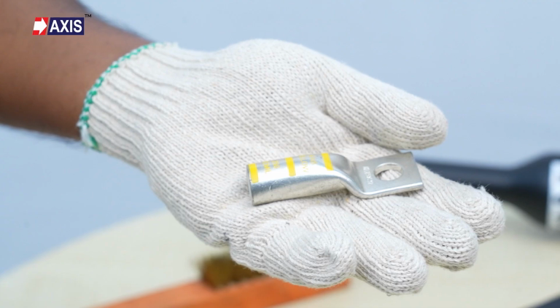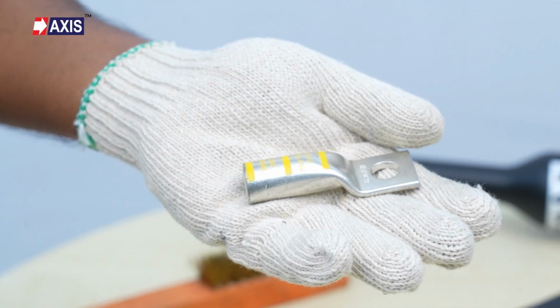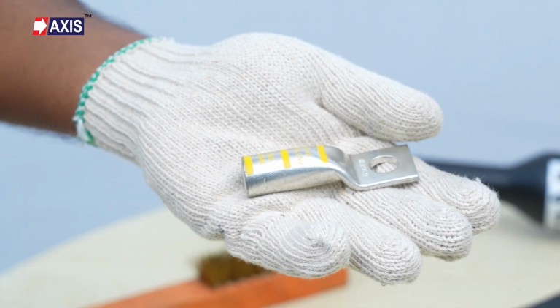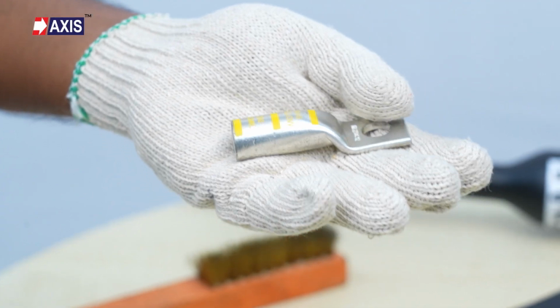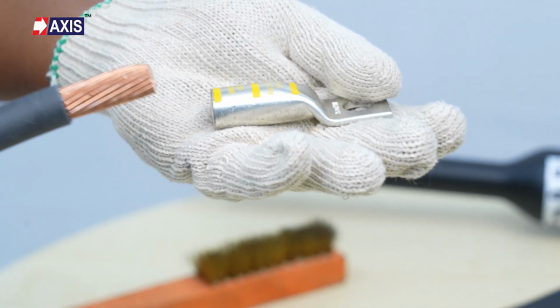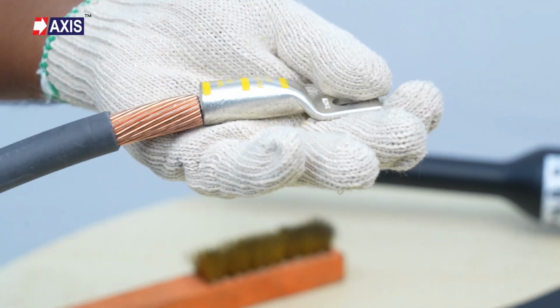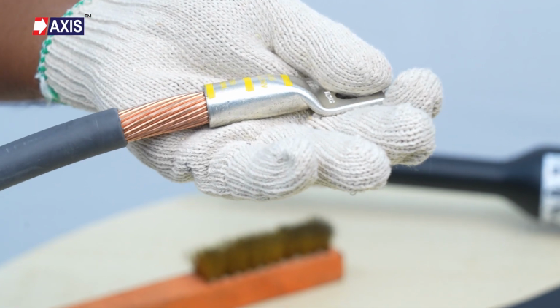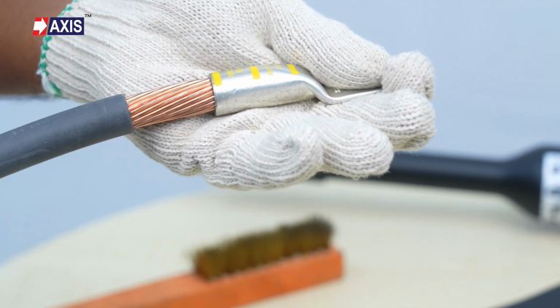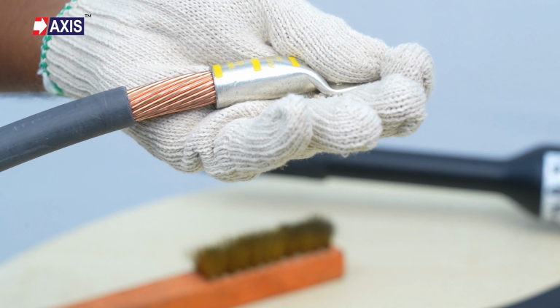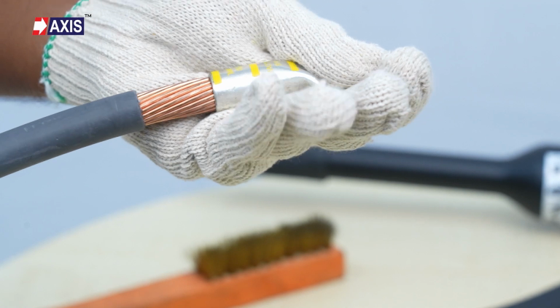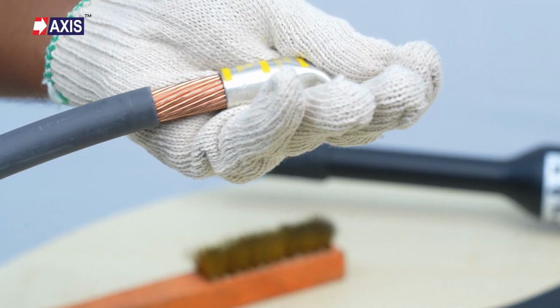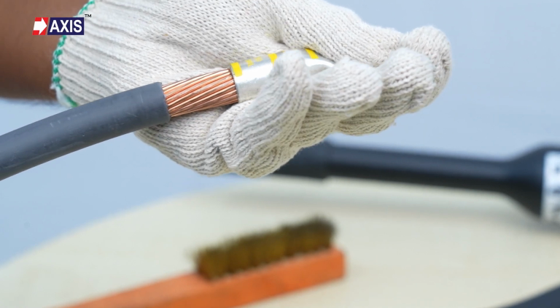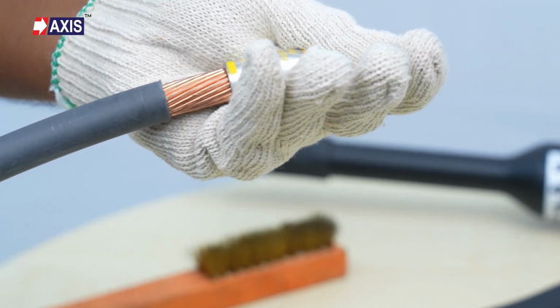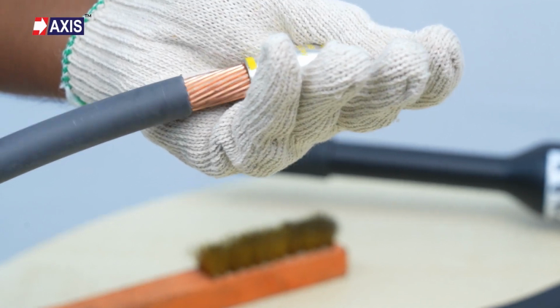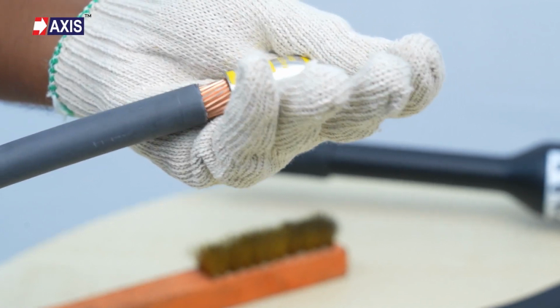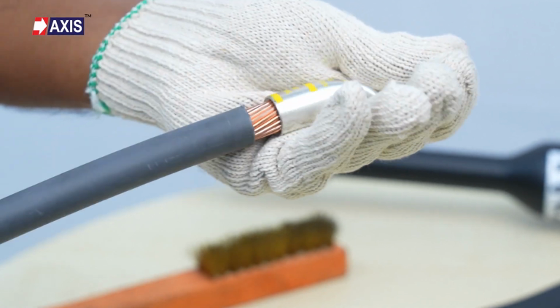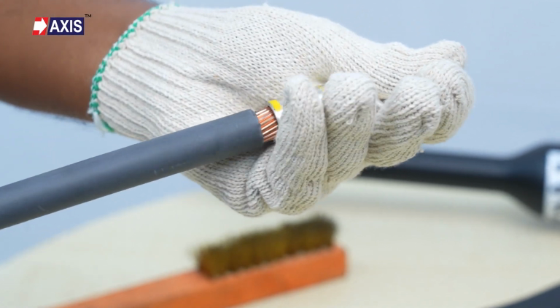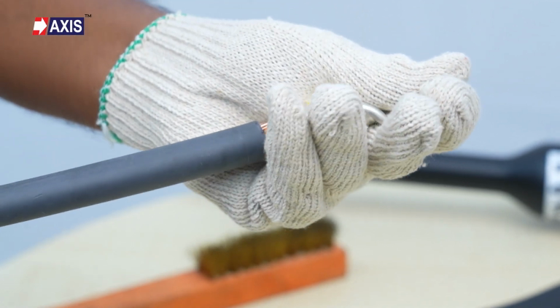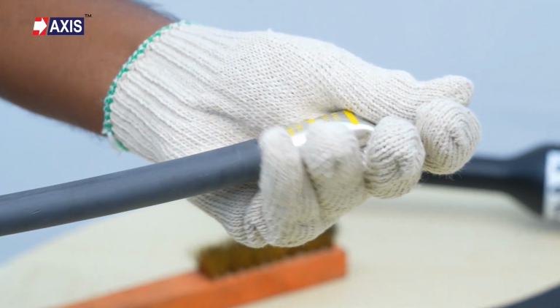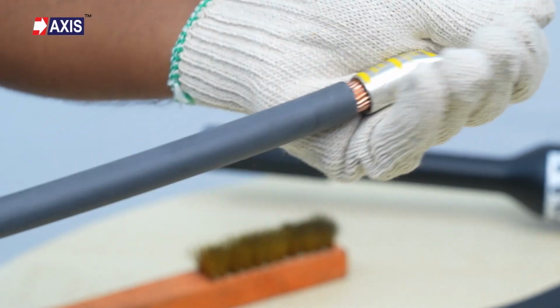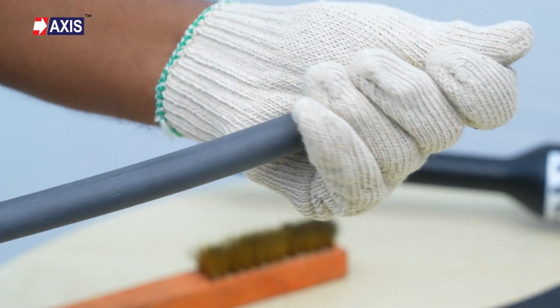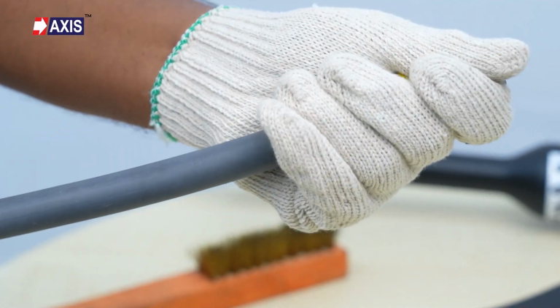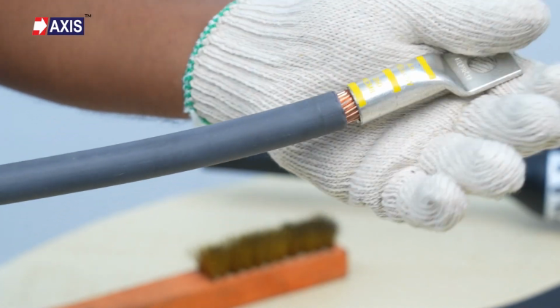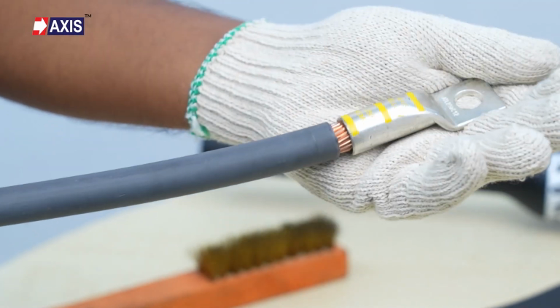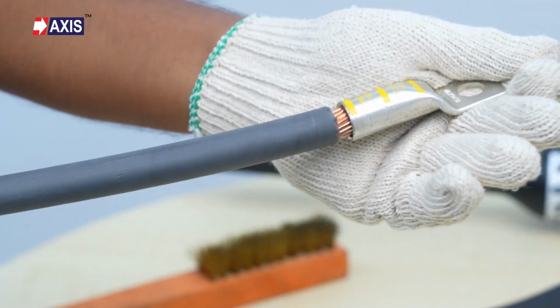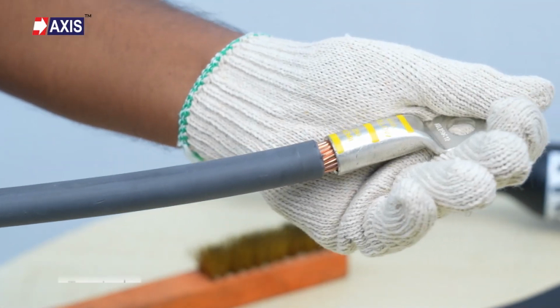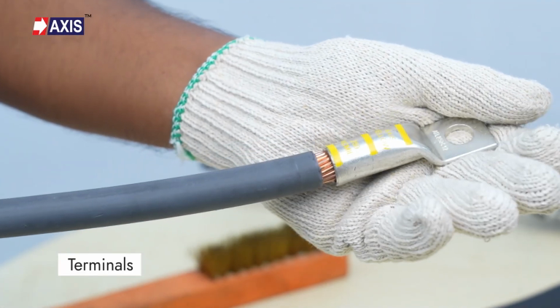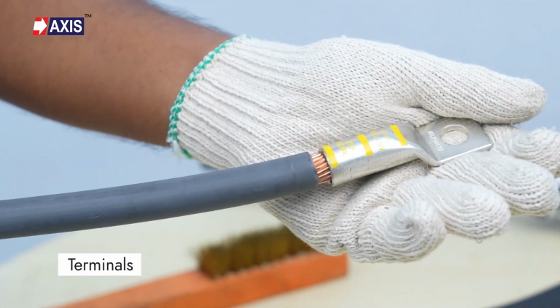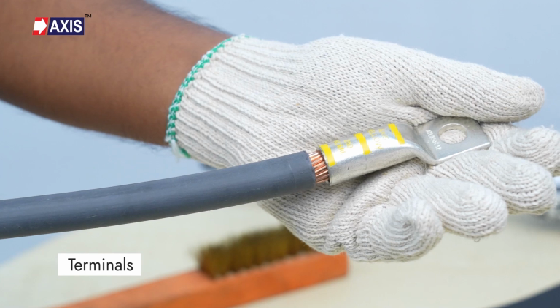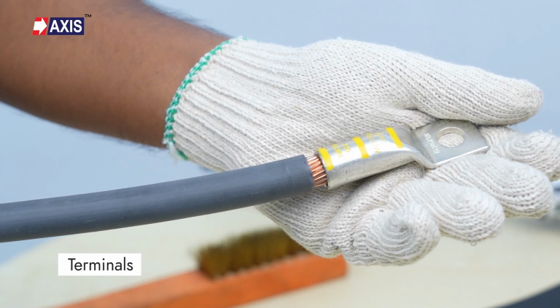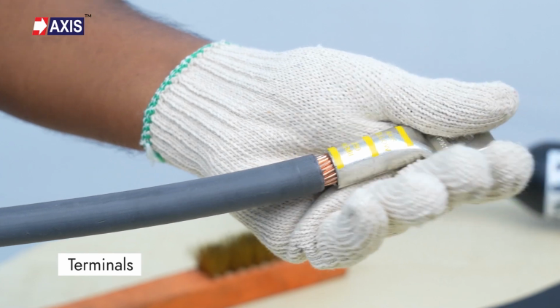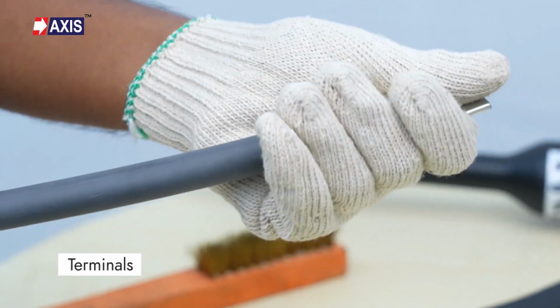This video will show you how to properly crimp and connect lugs, also known as terminals, according to UL standards.